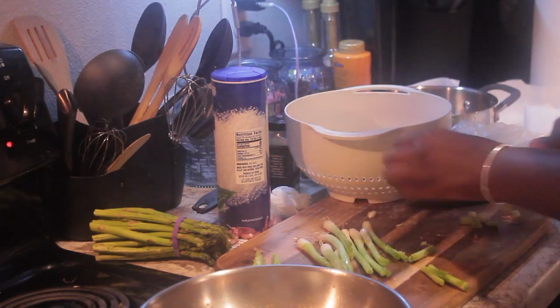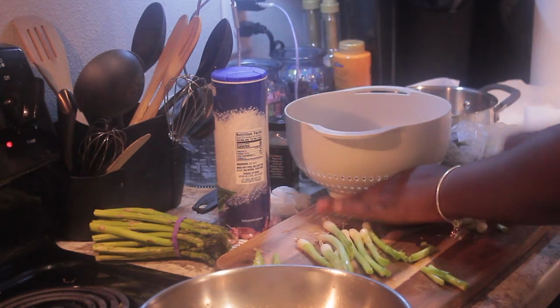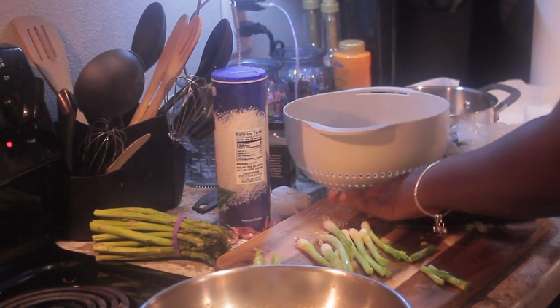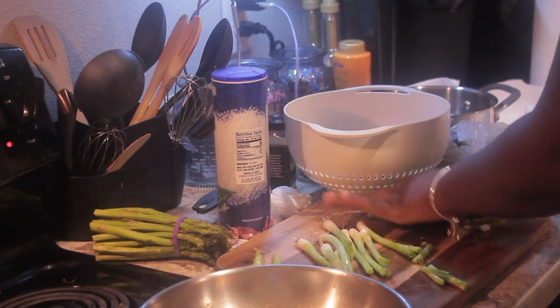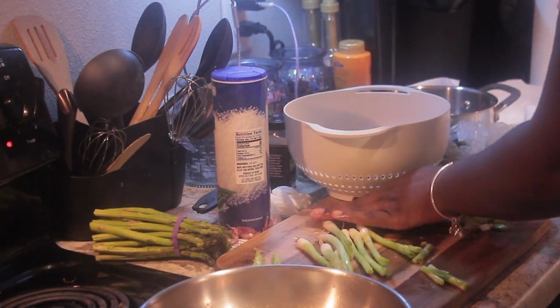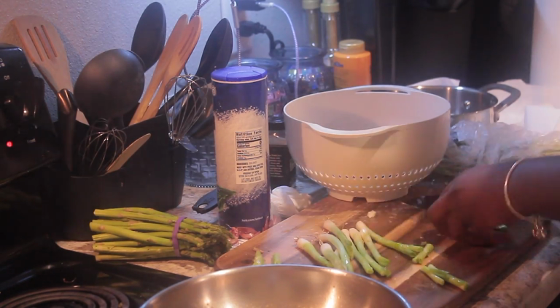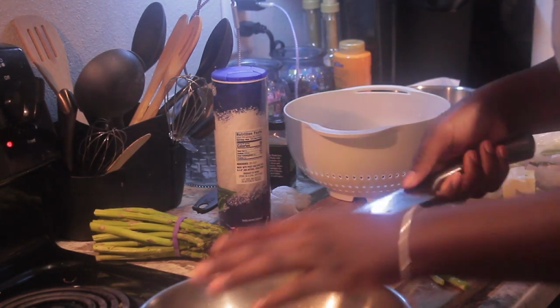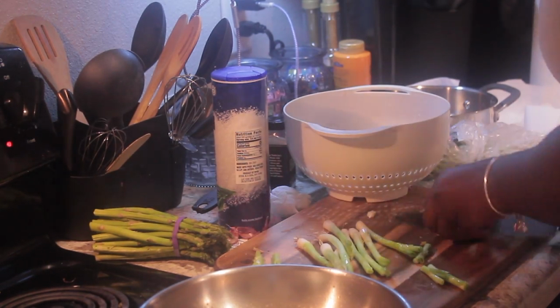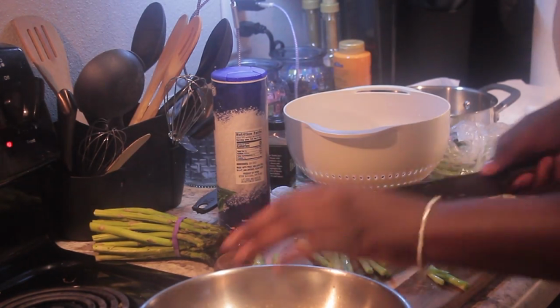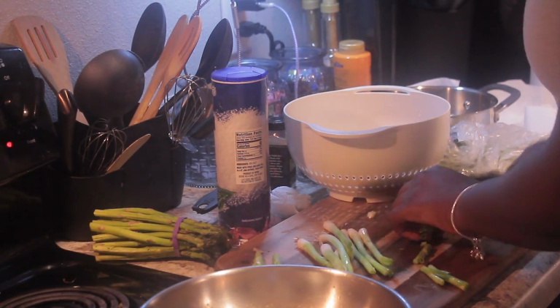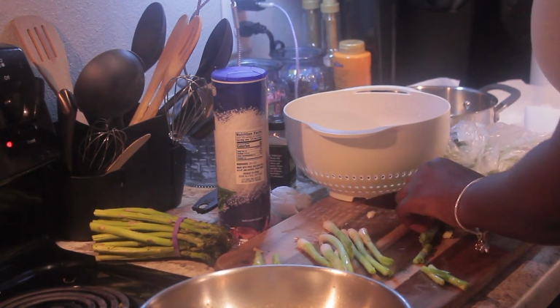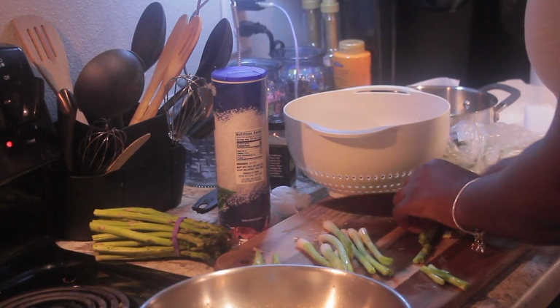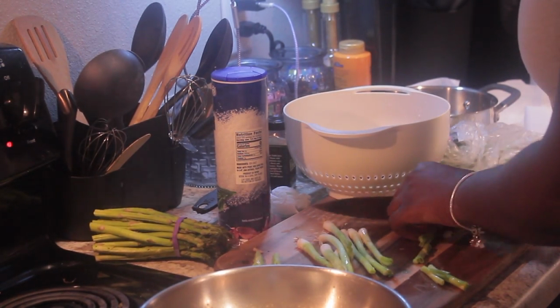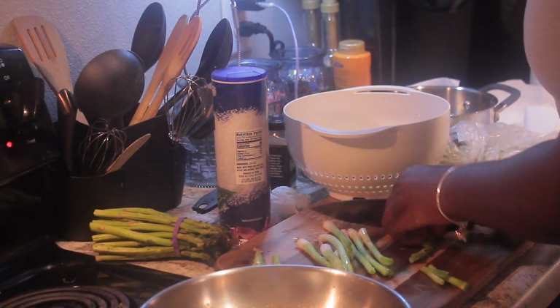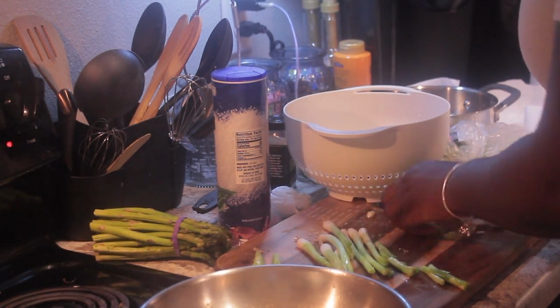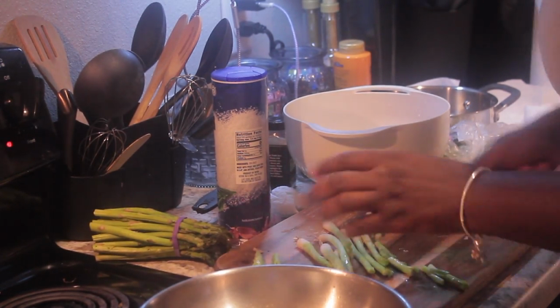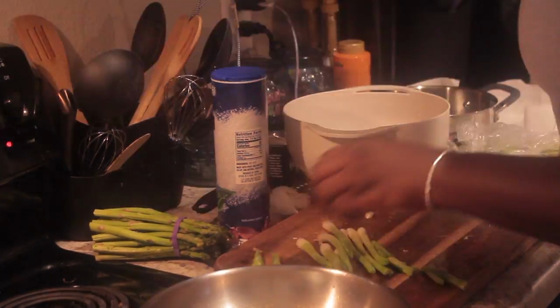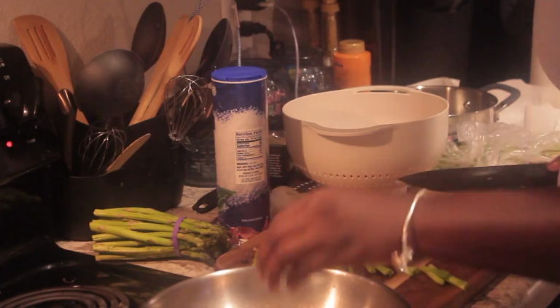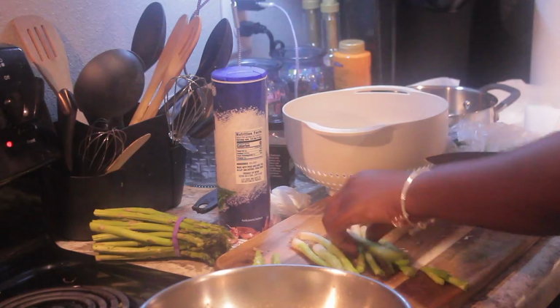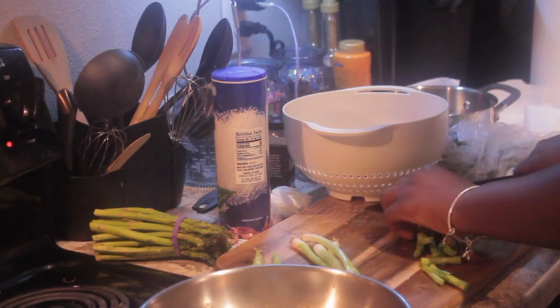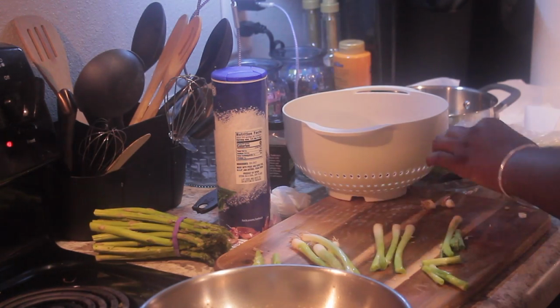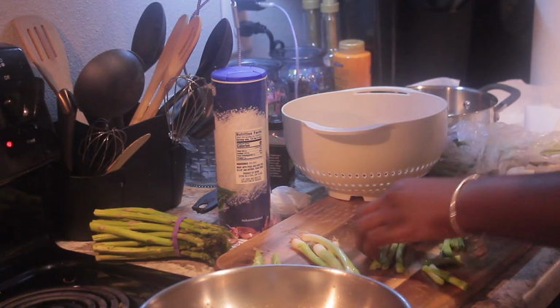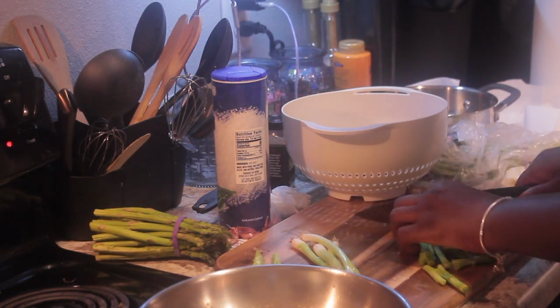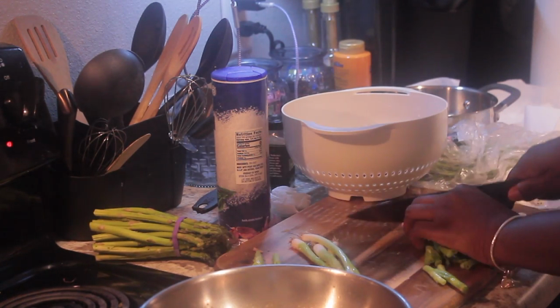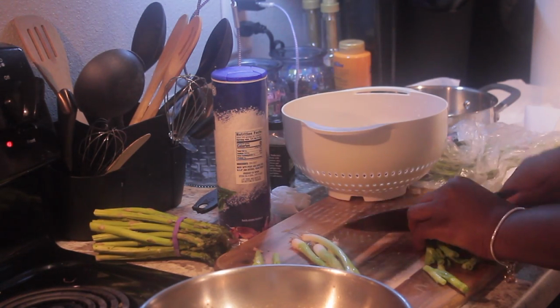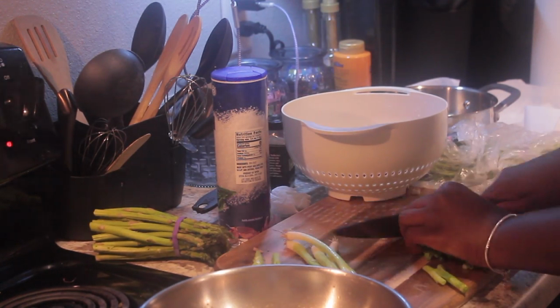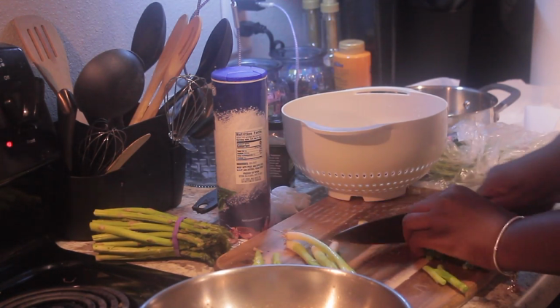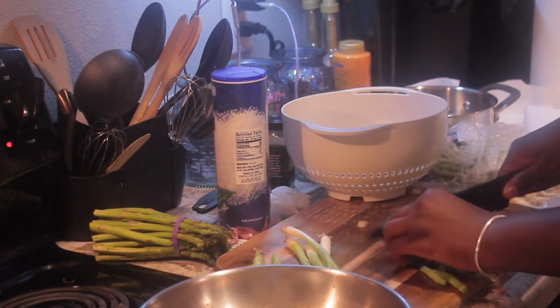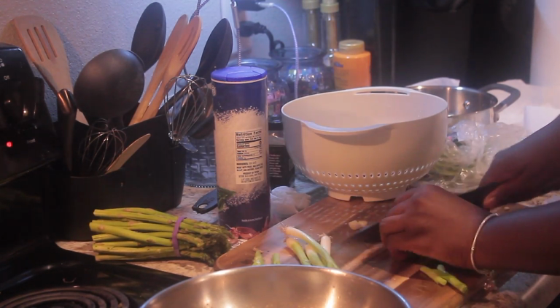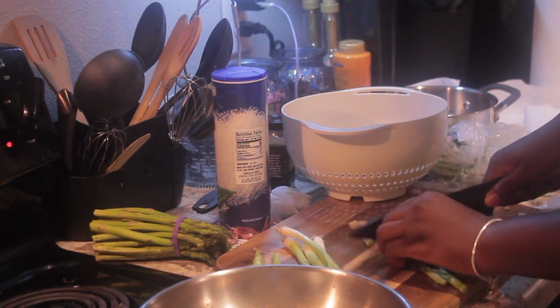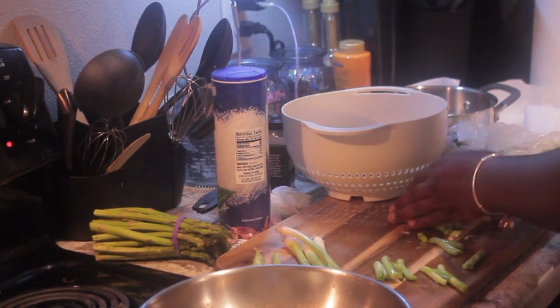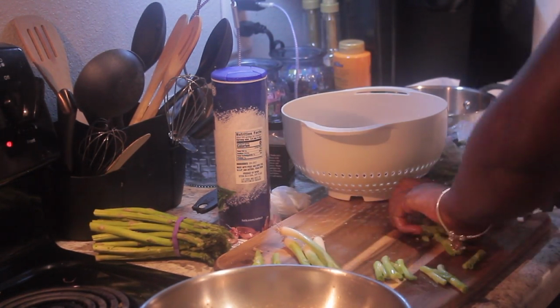Instead of using more salt or something spicy, onion is a good flavor booster if you don't want heat. It works well for me.